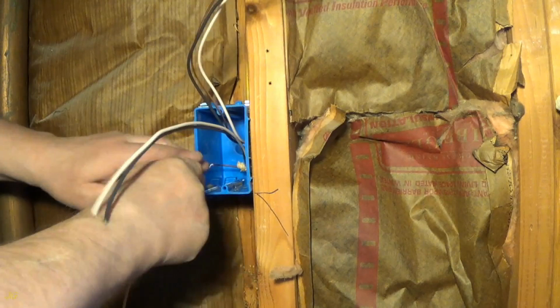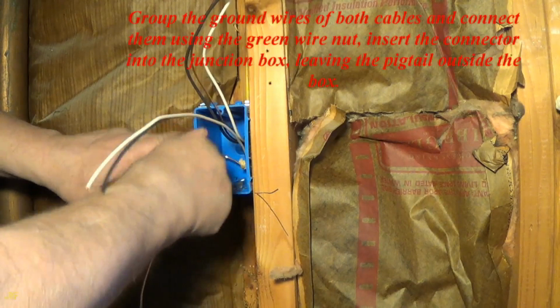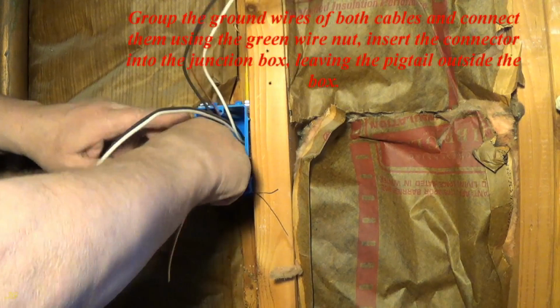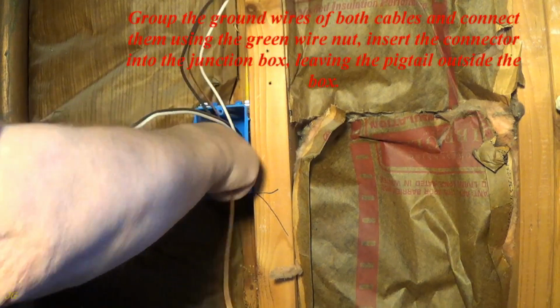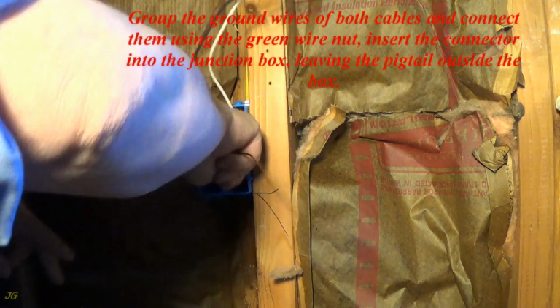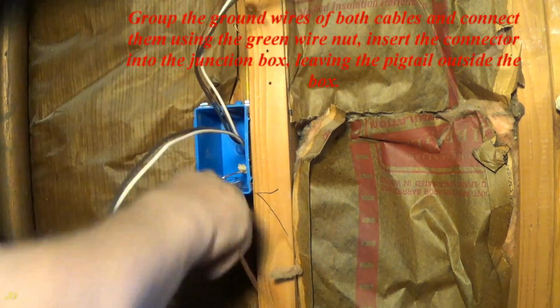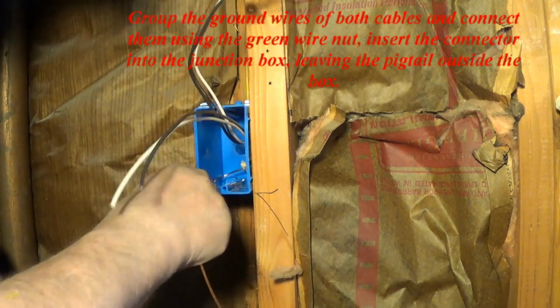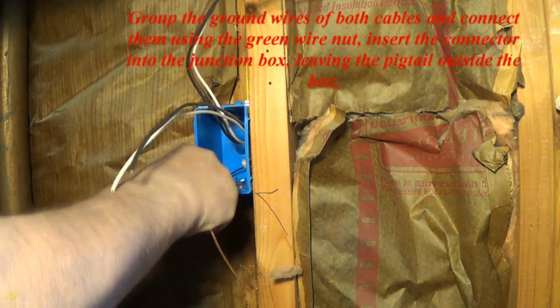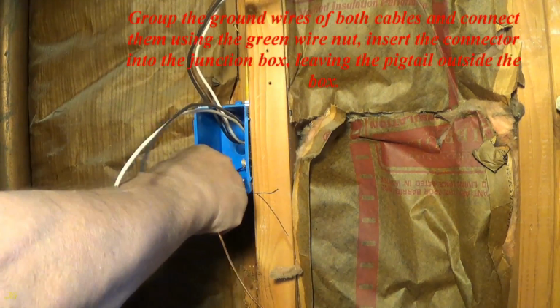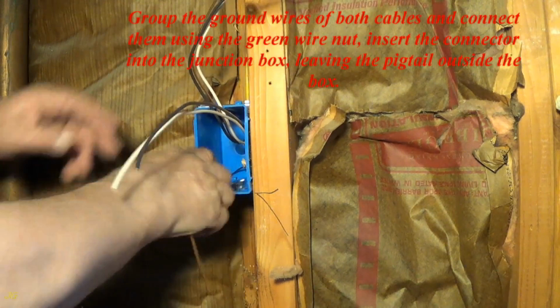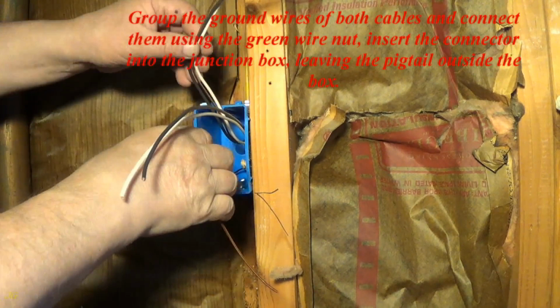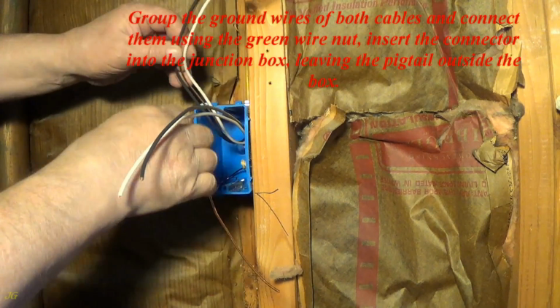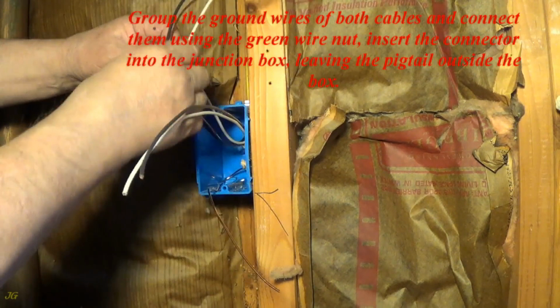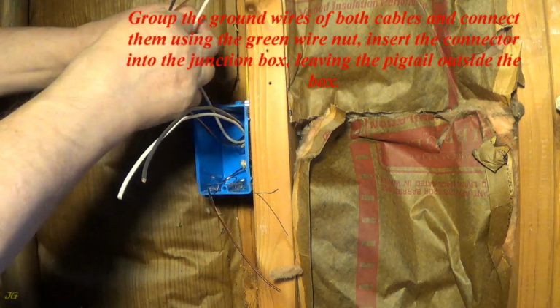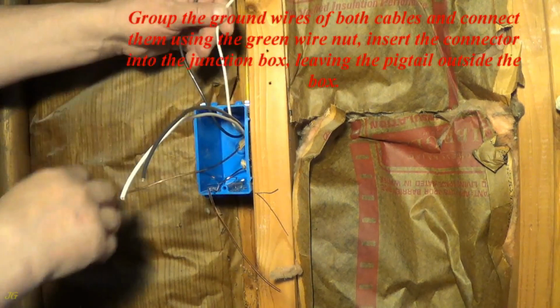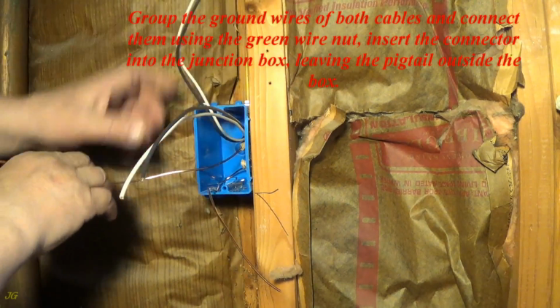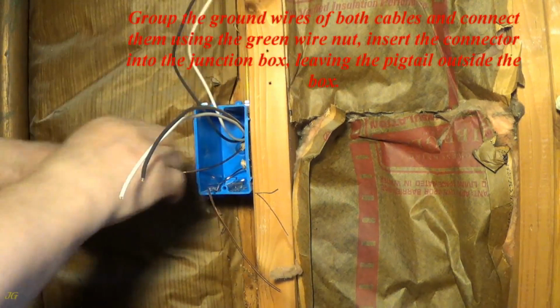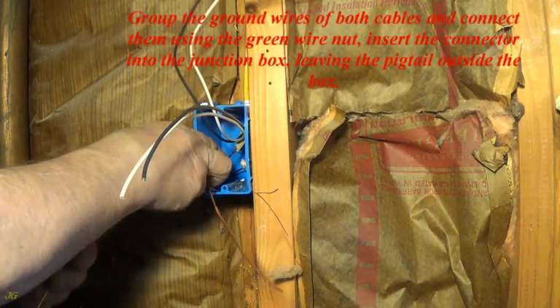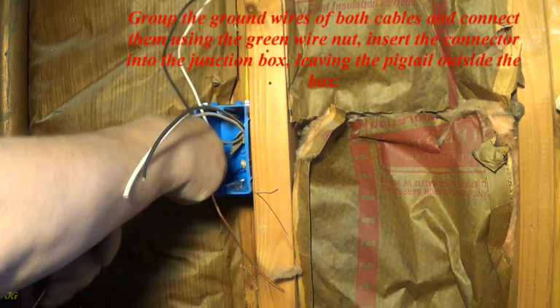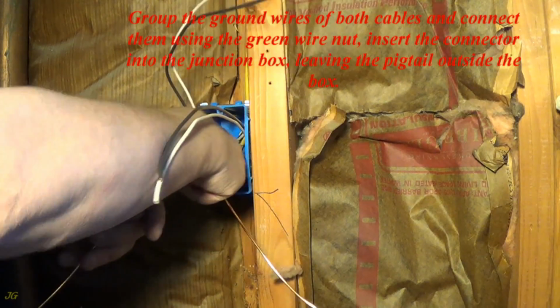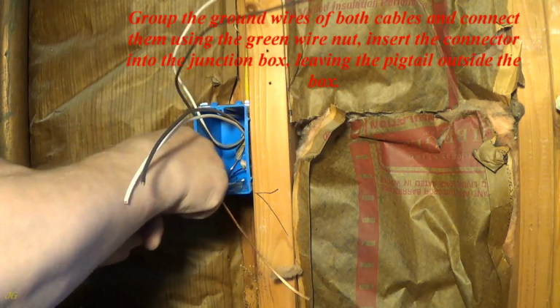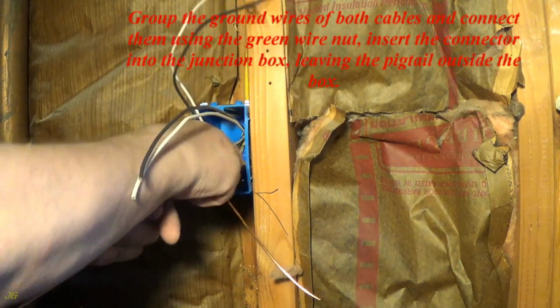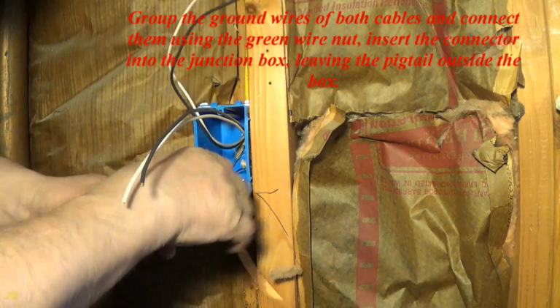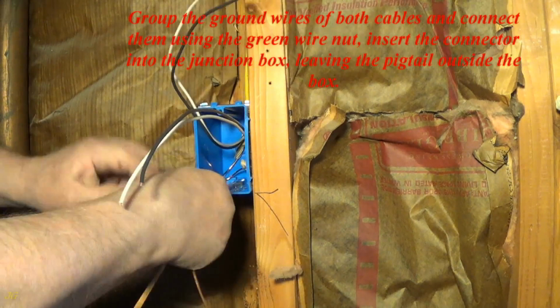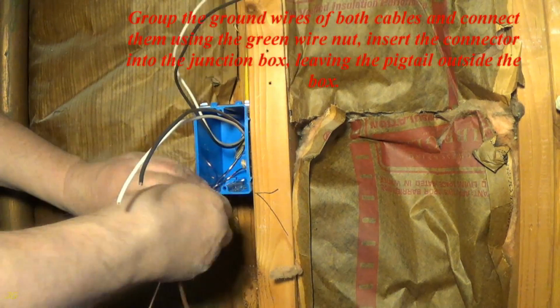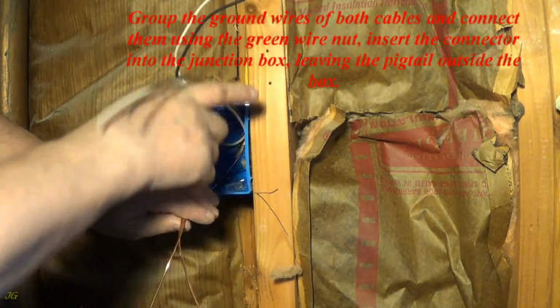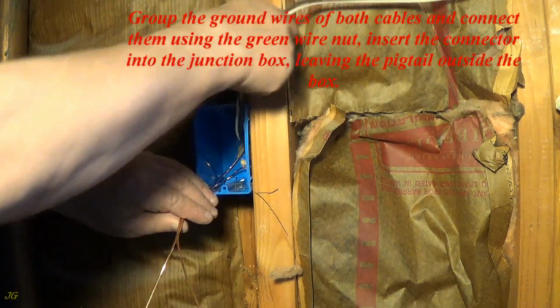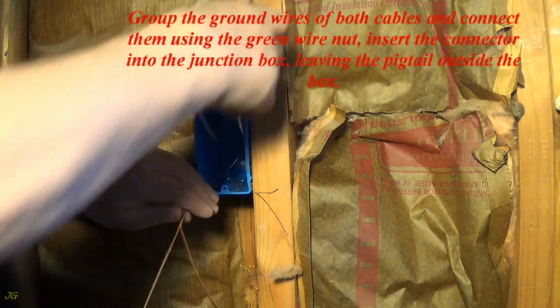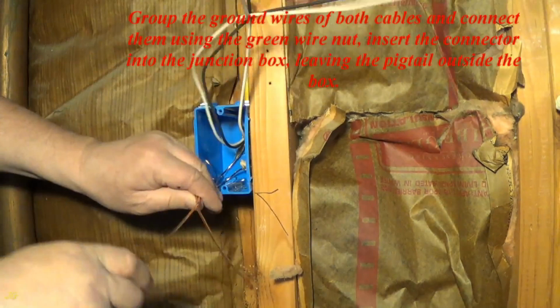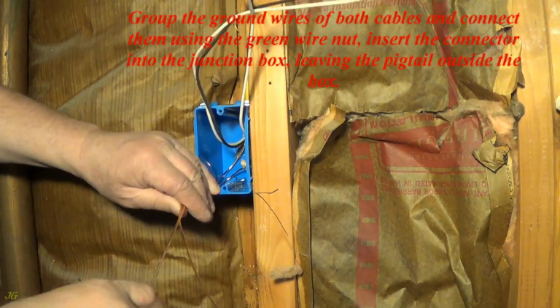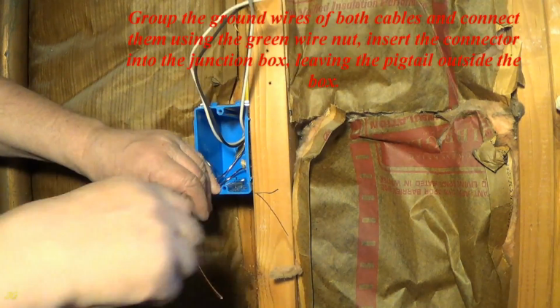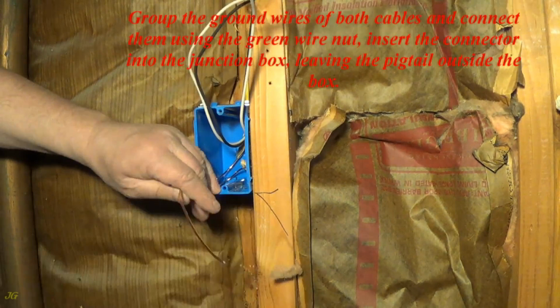Group the ground wires of both cables and connect them using the green wire nut. Insert the connector into the junction box, leaving the pigtail outside the box.